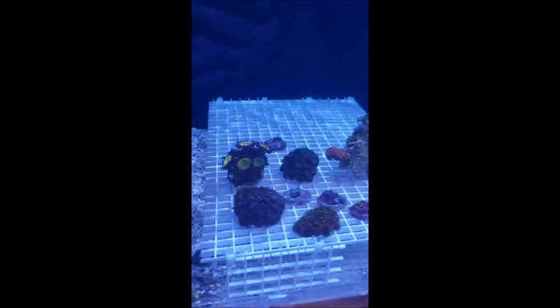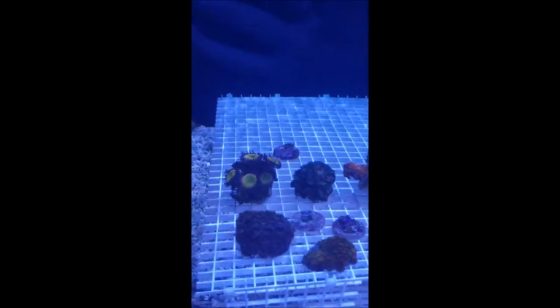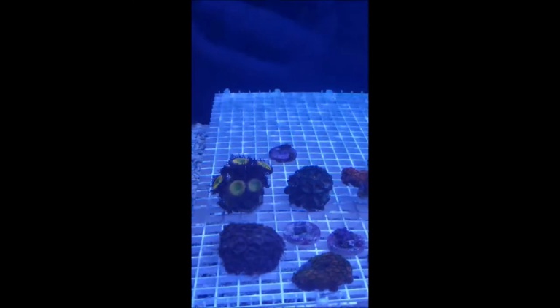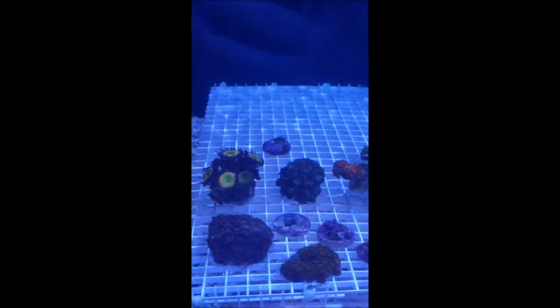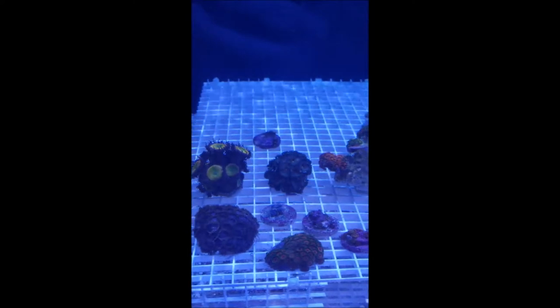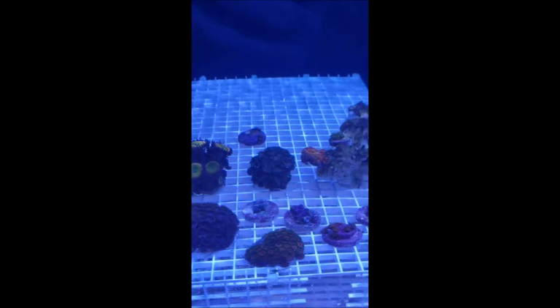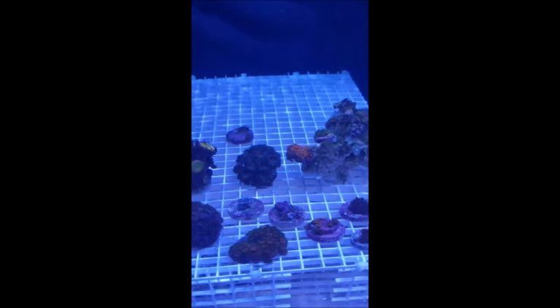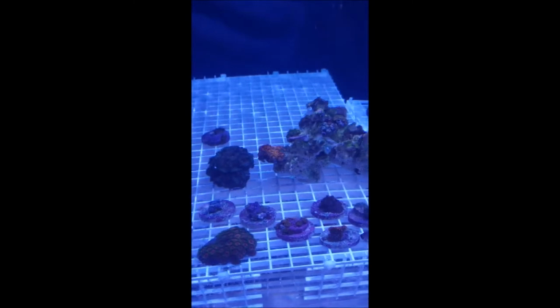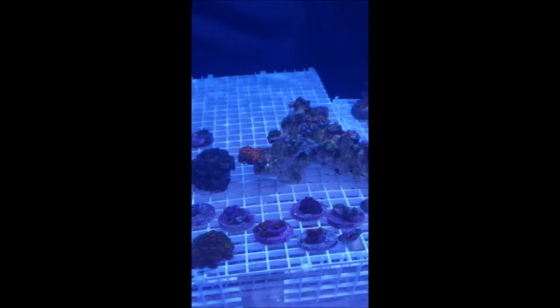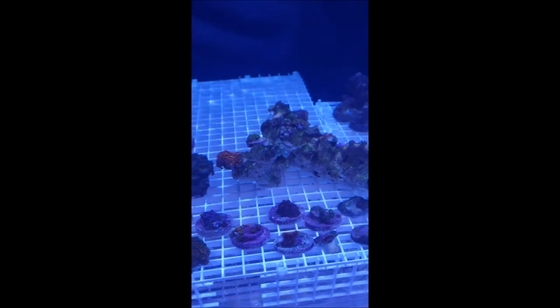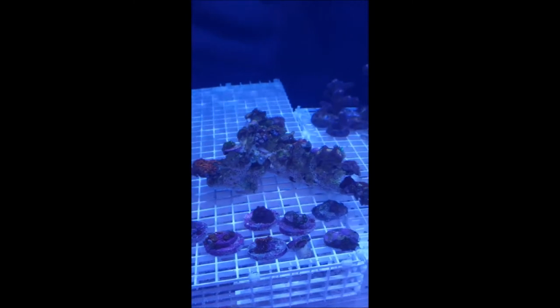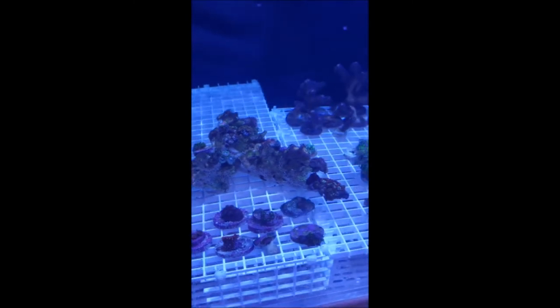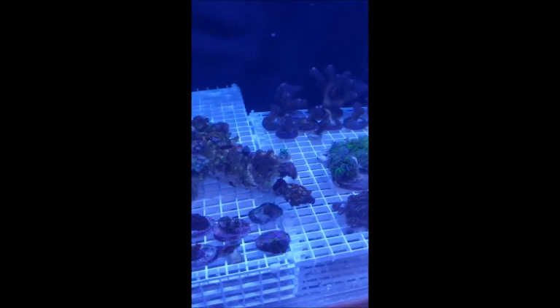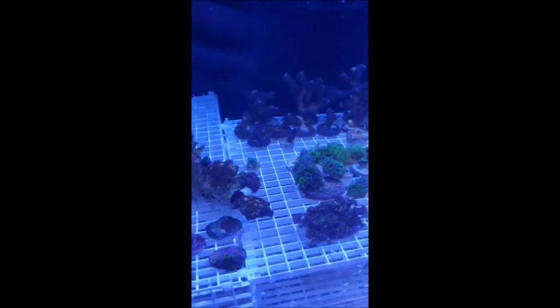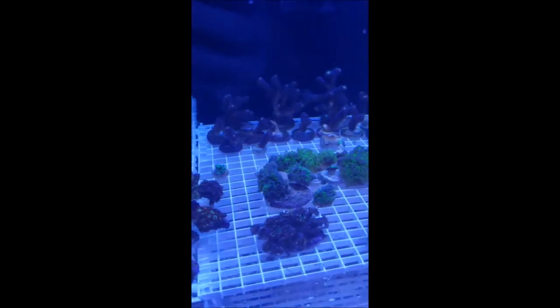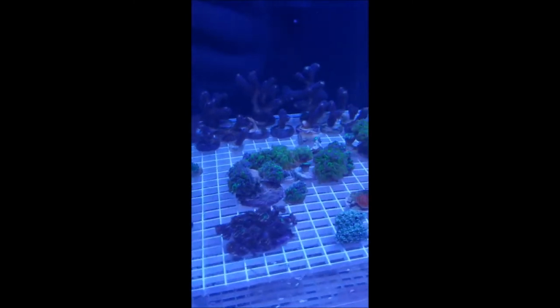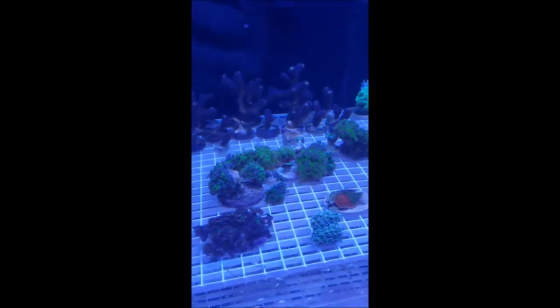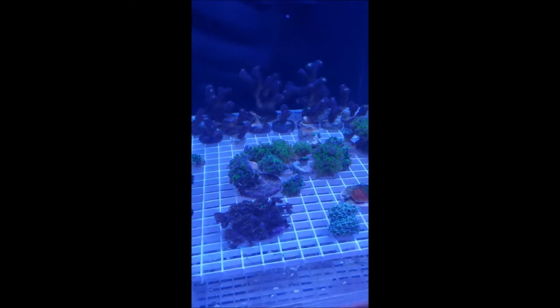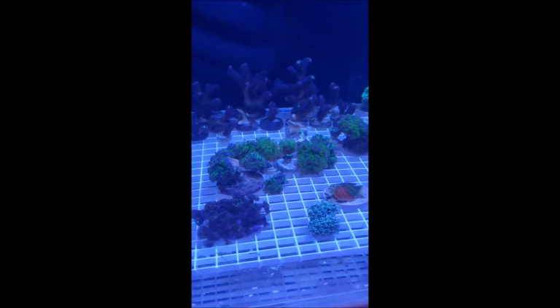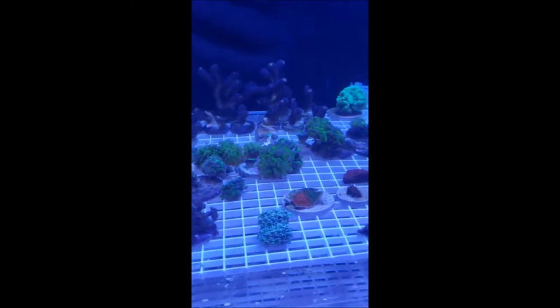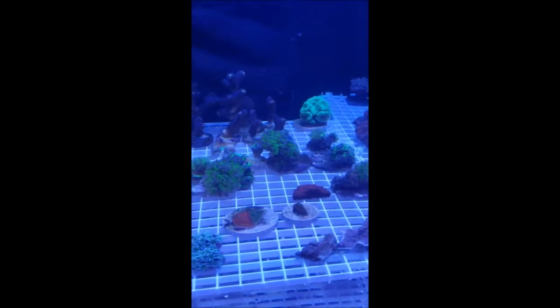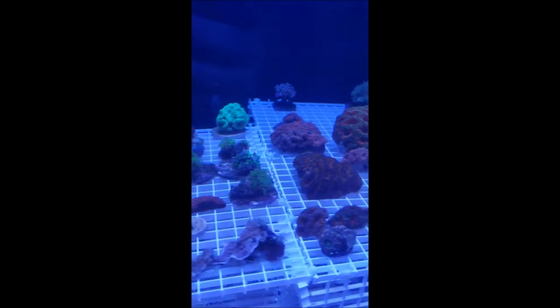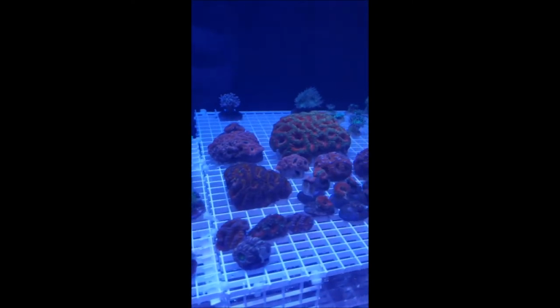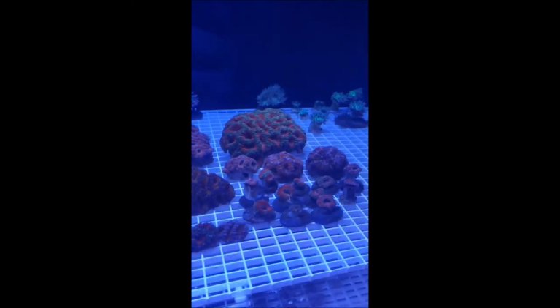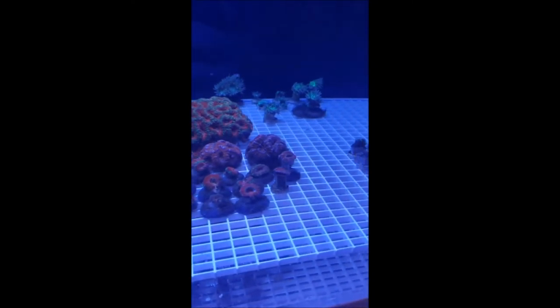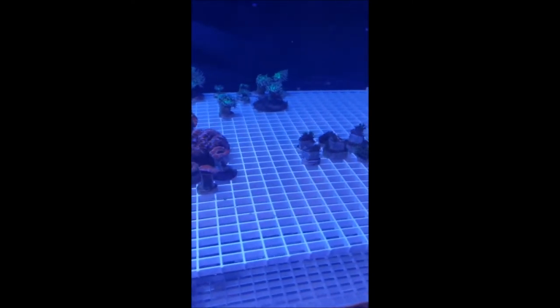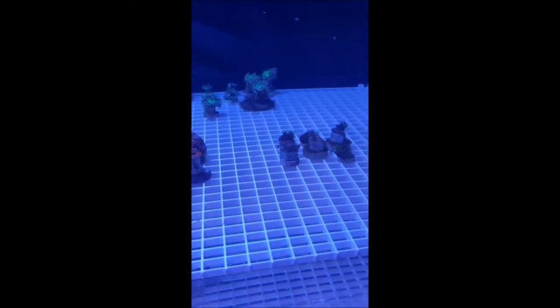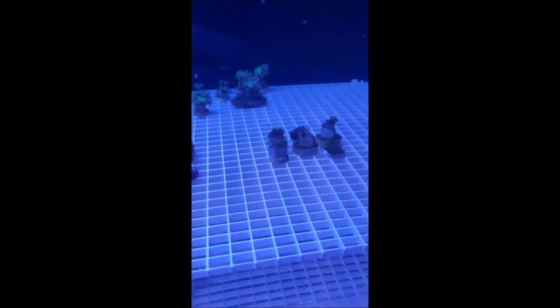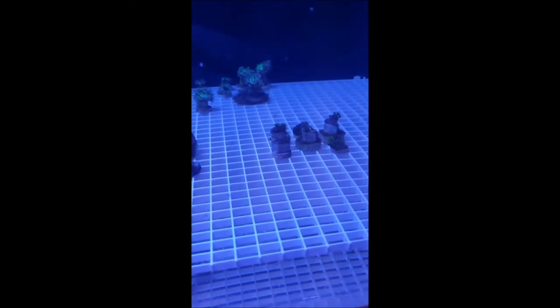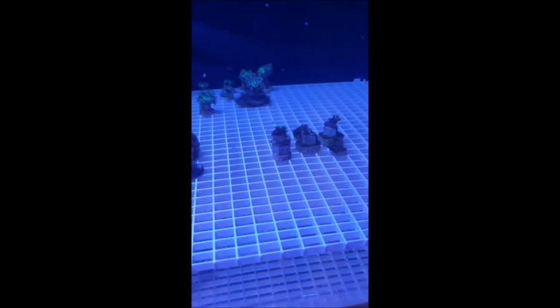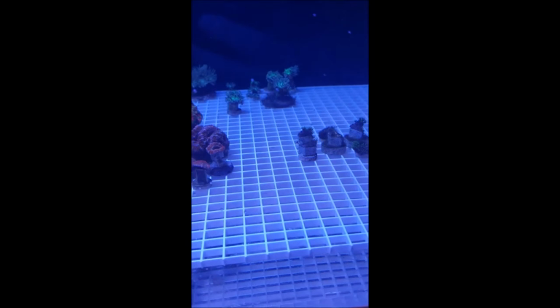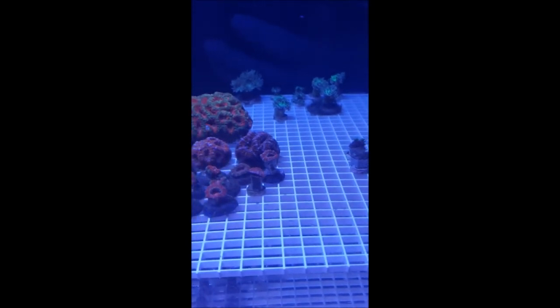There's all of my little zoas — some are open, some are not, all that fun stuff. But anyways, everybody's getting acclimated and back into their new home. Hope you guys are having a great weekend and I'll talk to you soon.